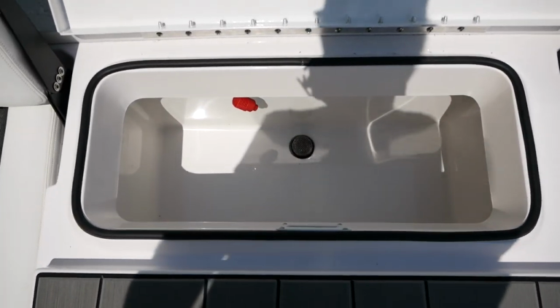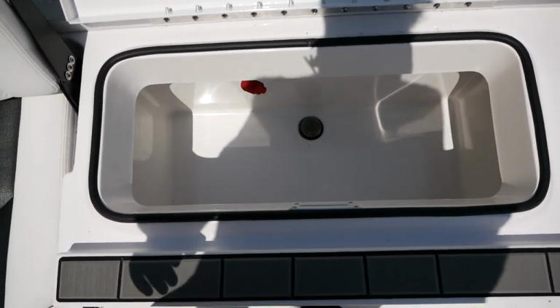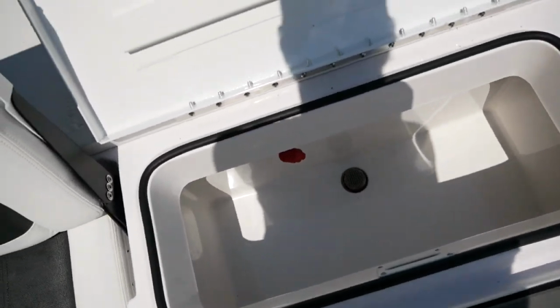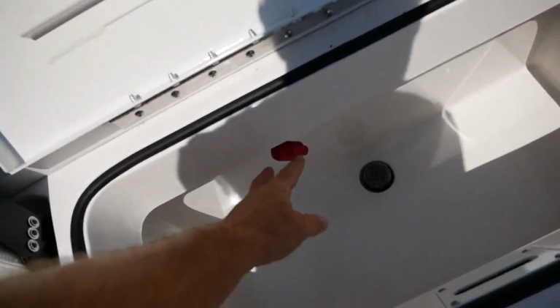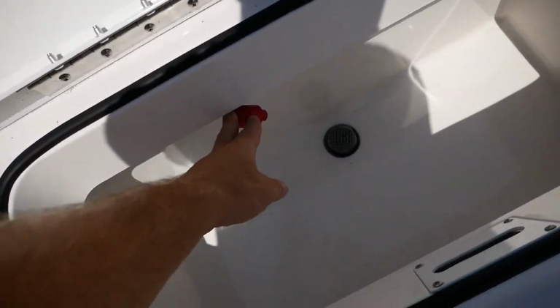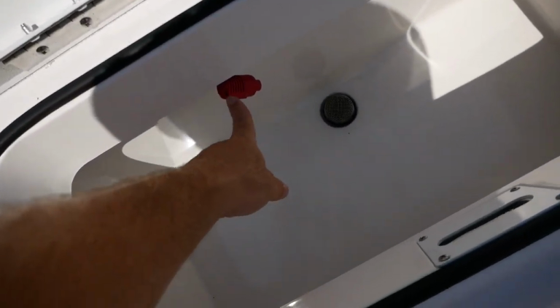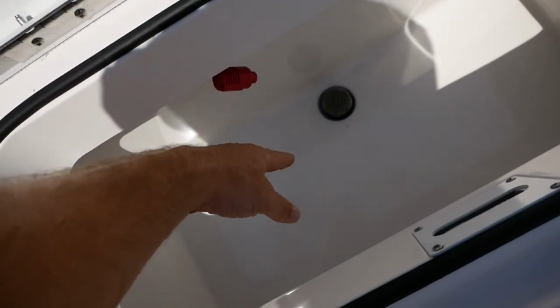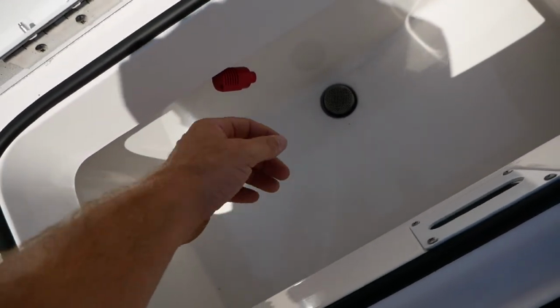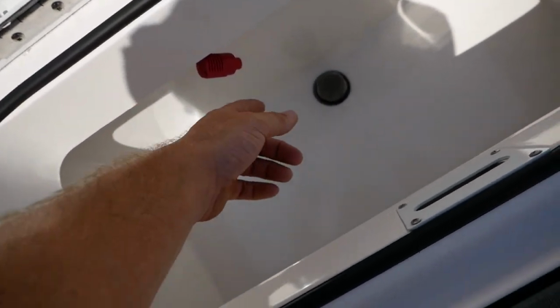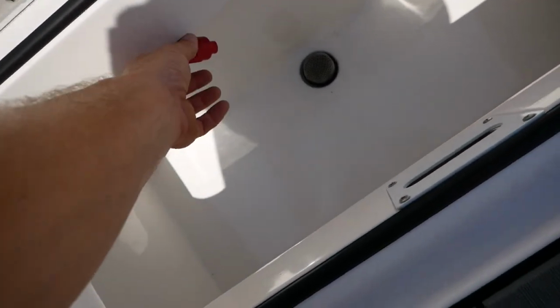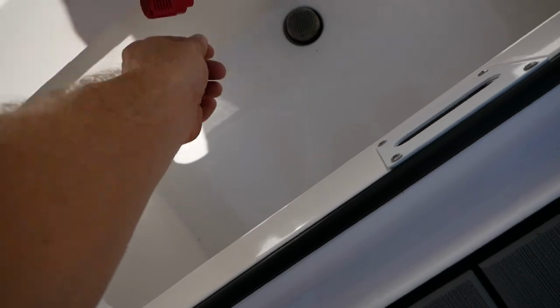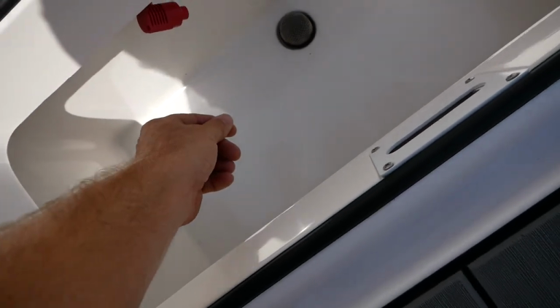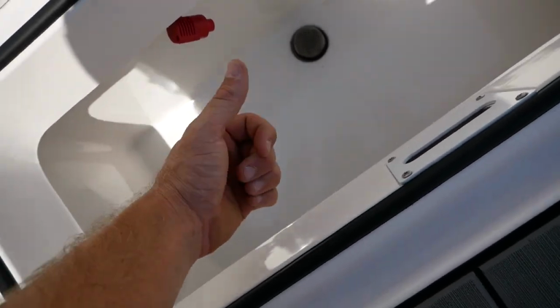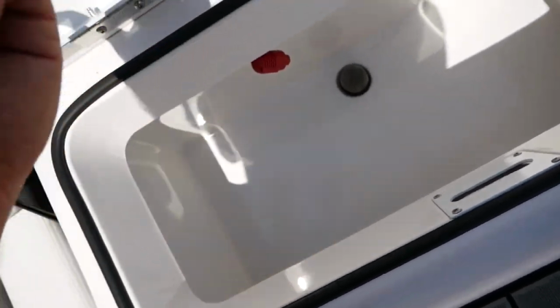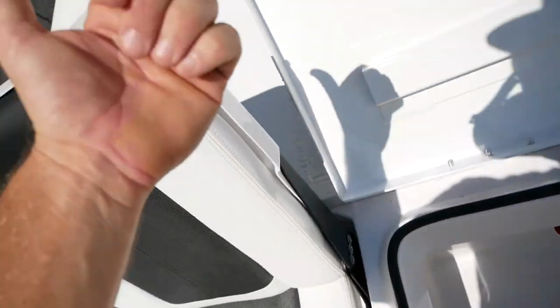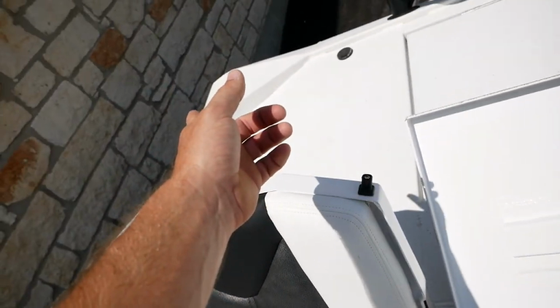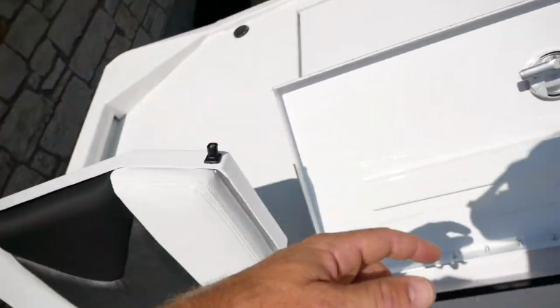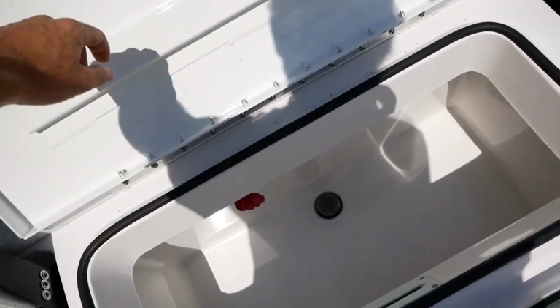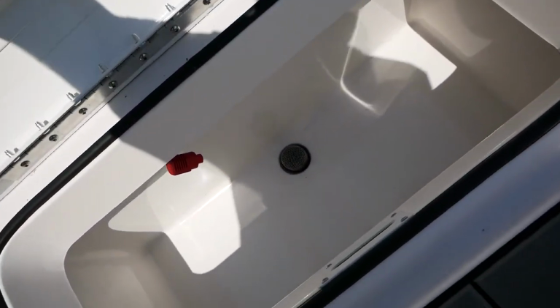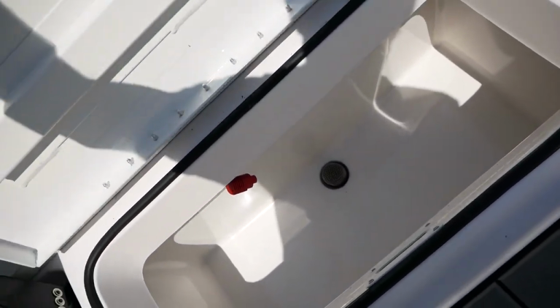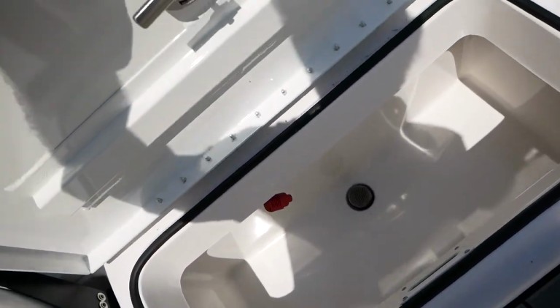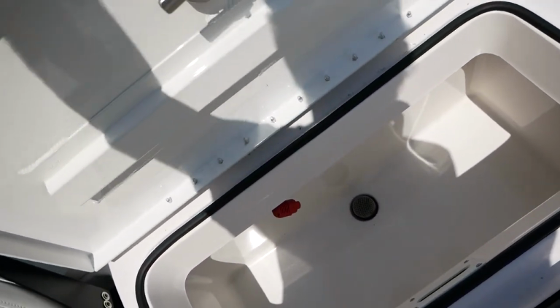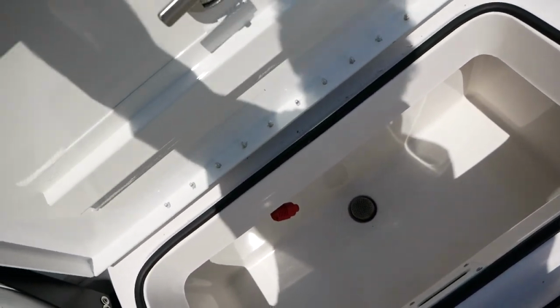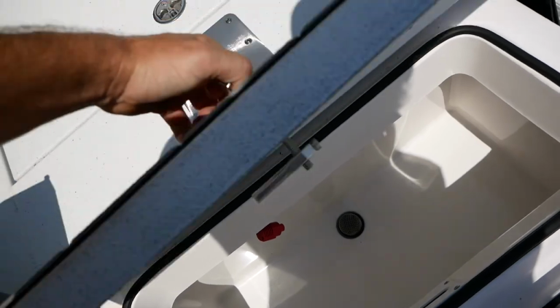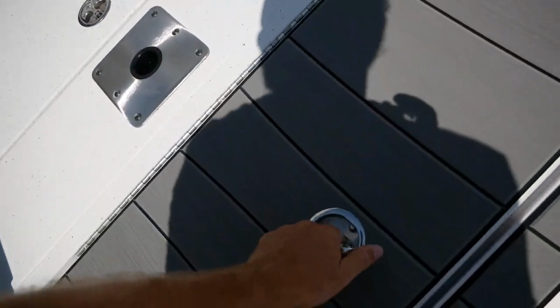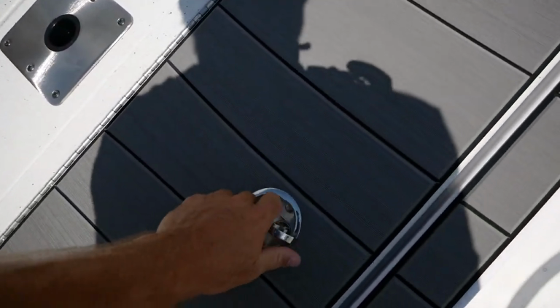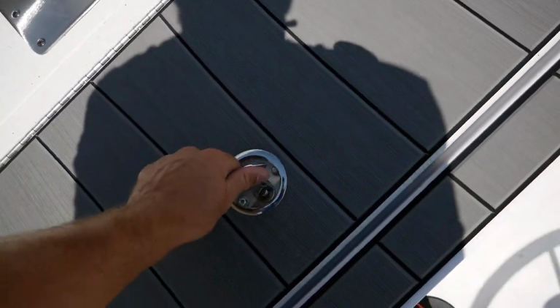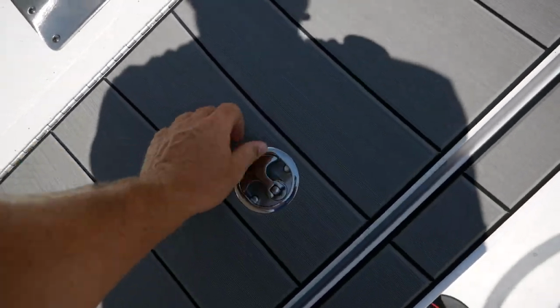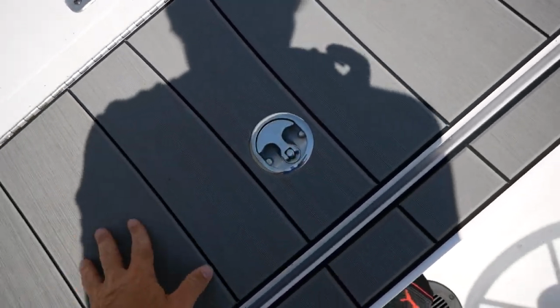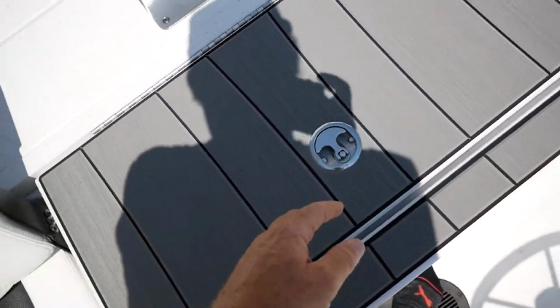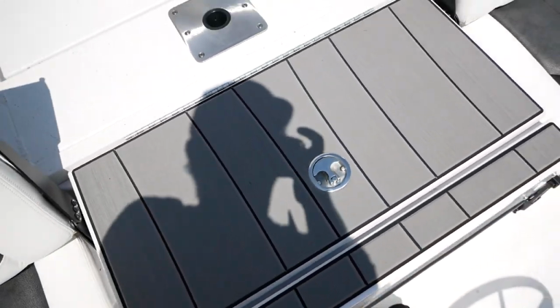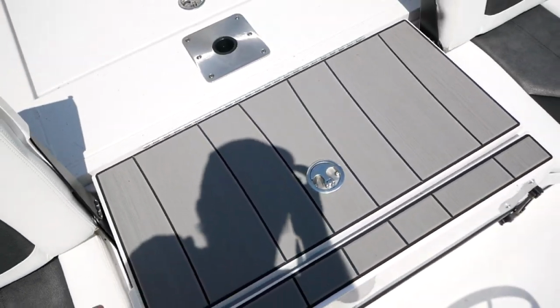There's tons of room in there. If you pull this out, it pumps water in; if you pull that out, it will pump water out the side of the boat — so it's got a flush-out as well. It's got no-skid padding on top.